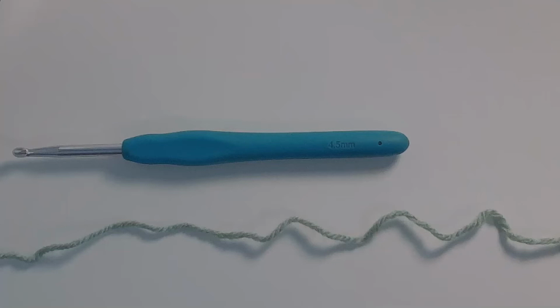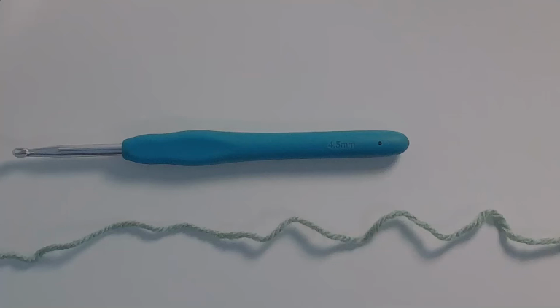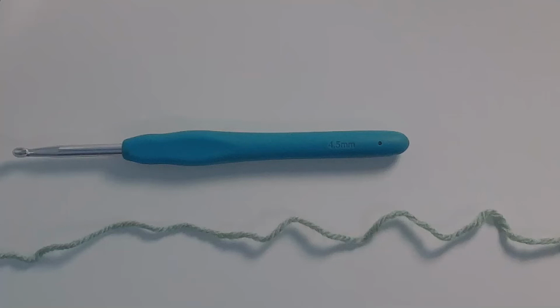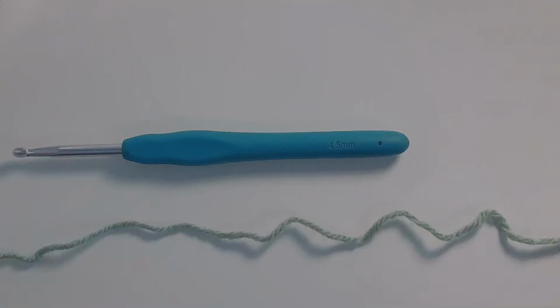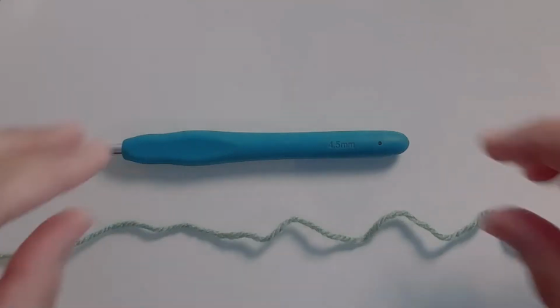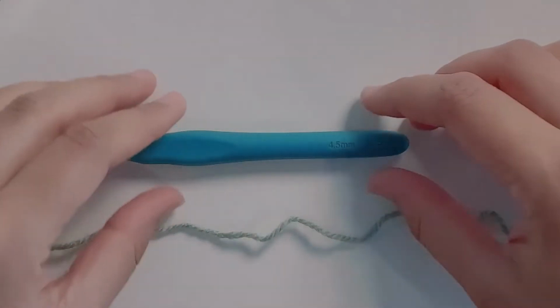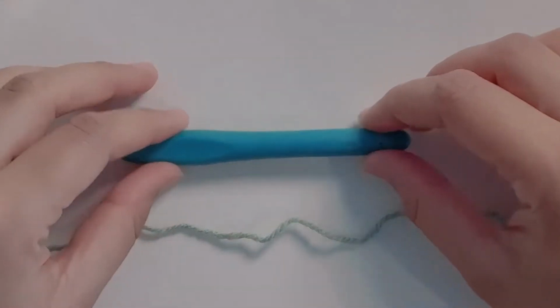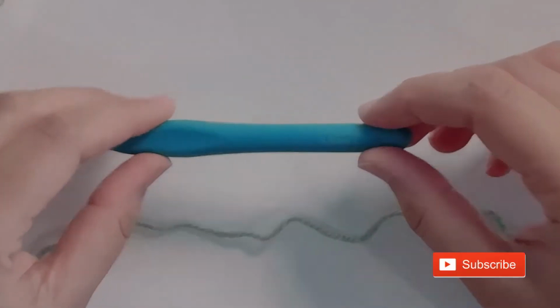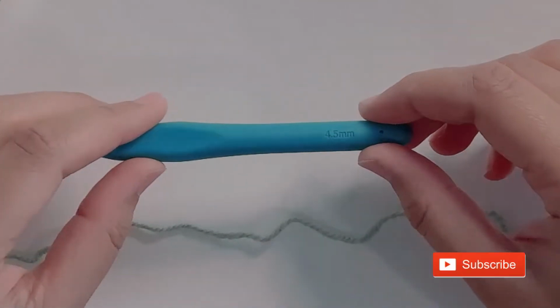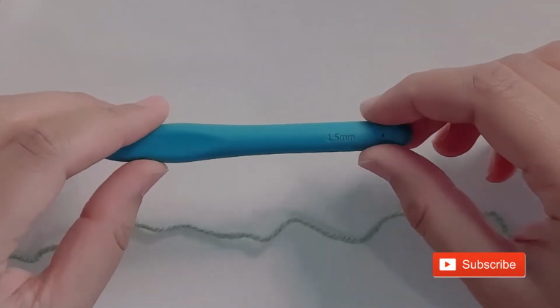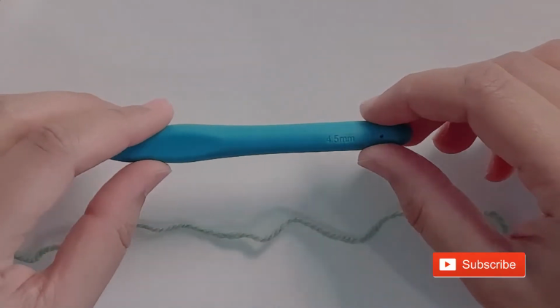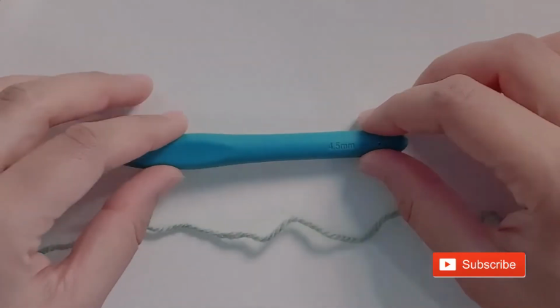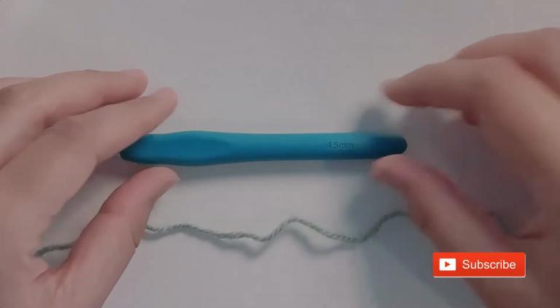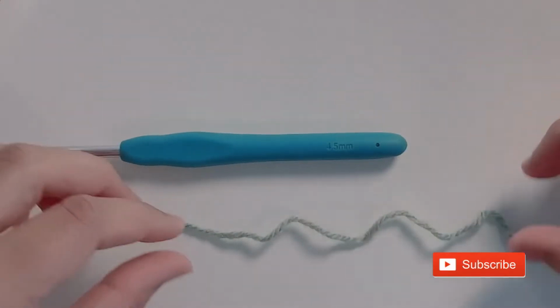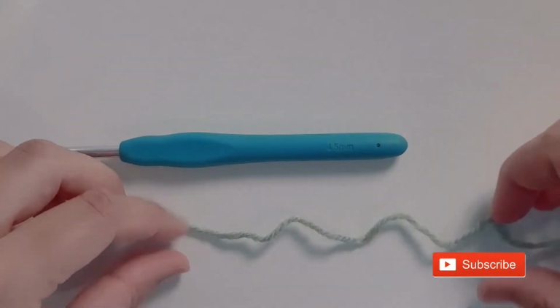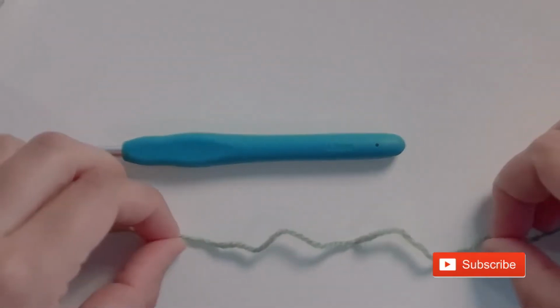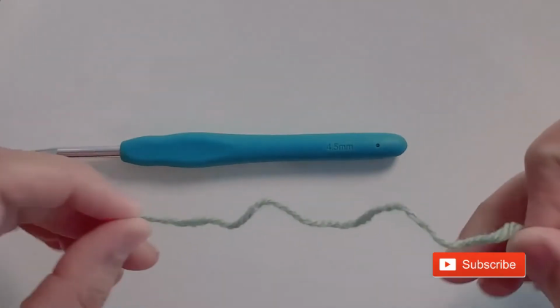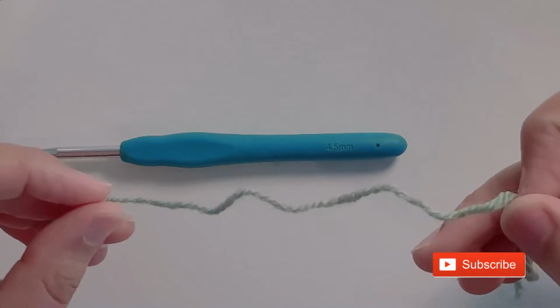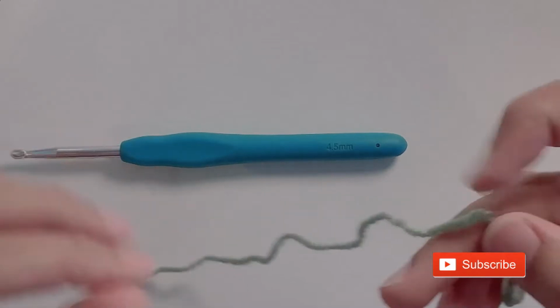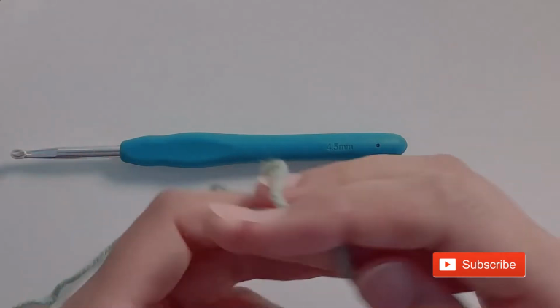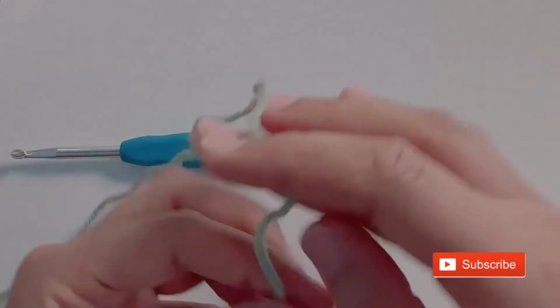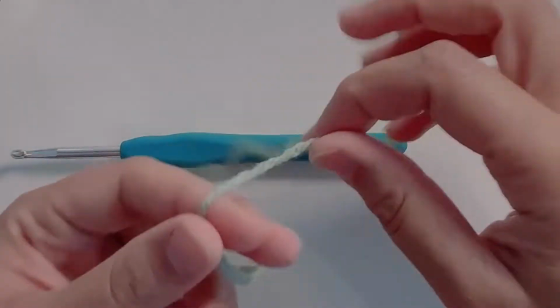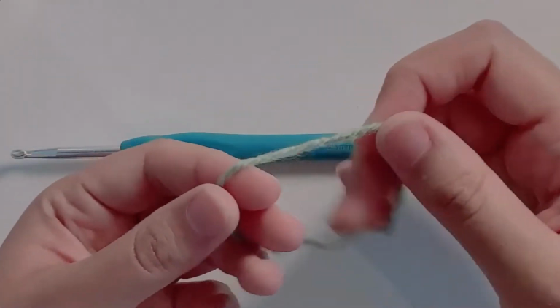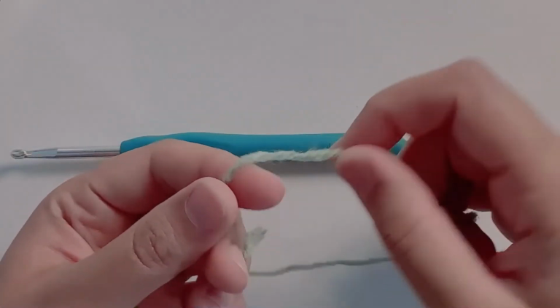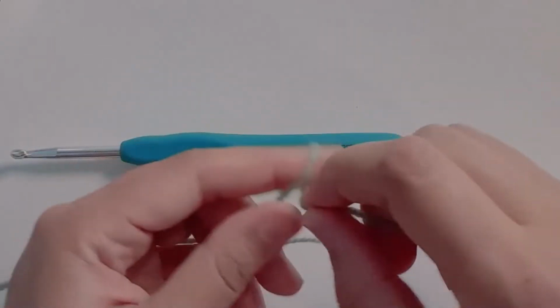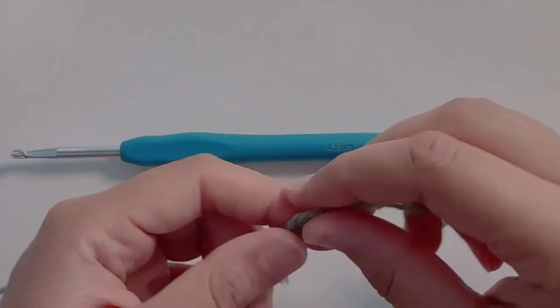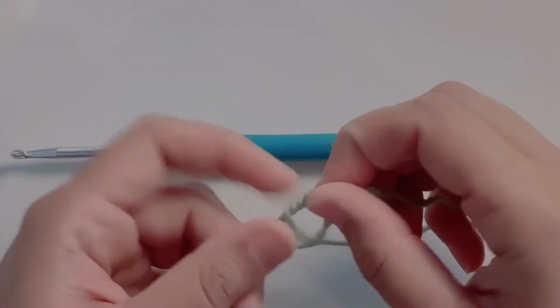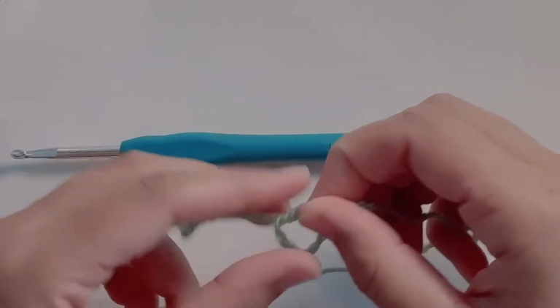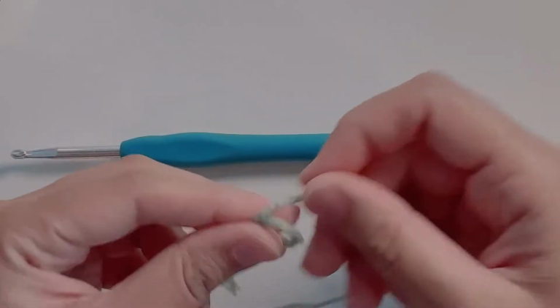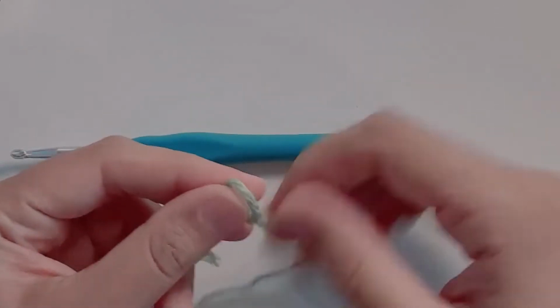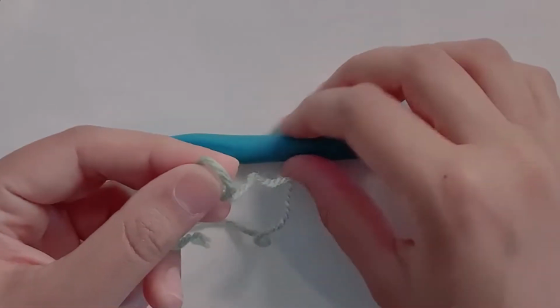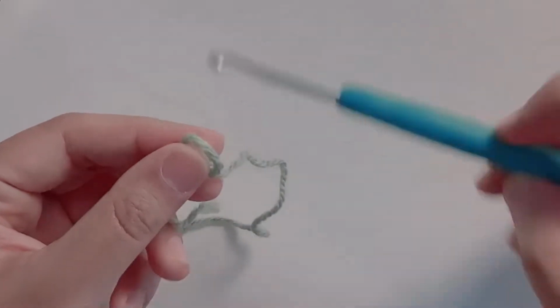Hello folks and welcome to my channel. For today's project I'm using a 4.5mm crochet hook and double knit yarn.